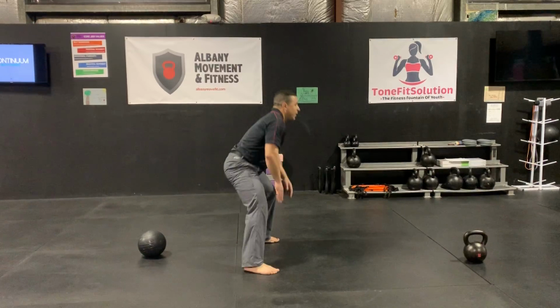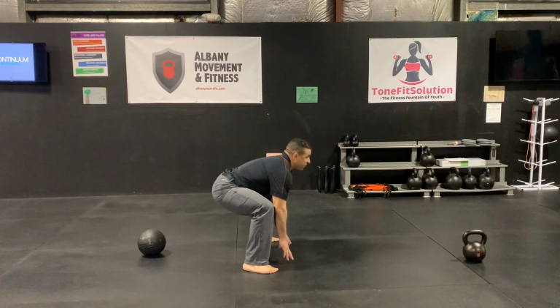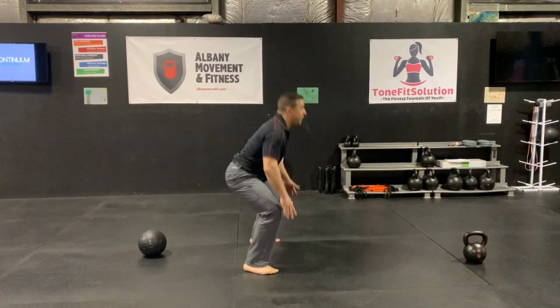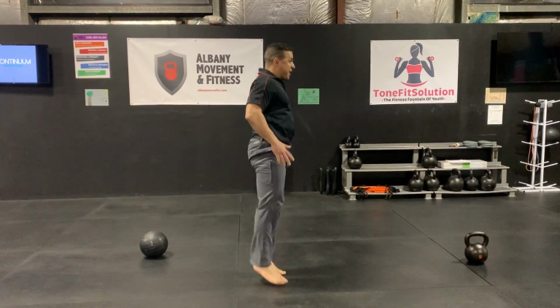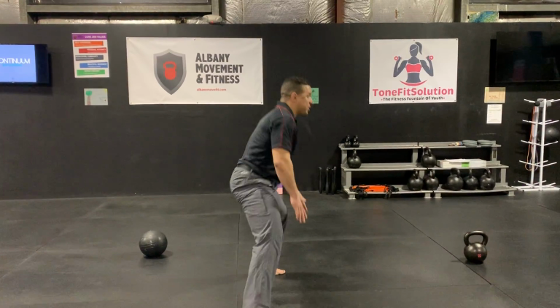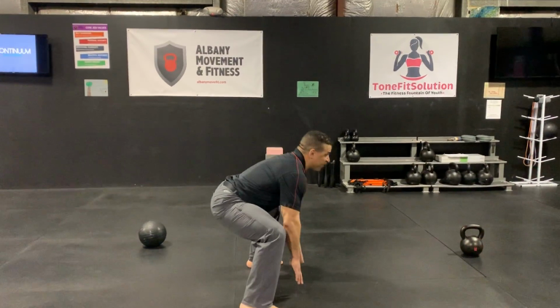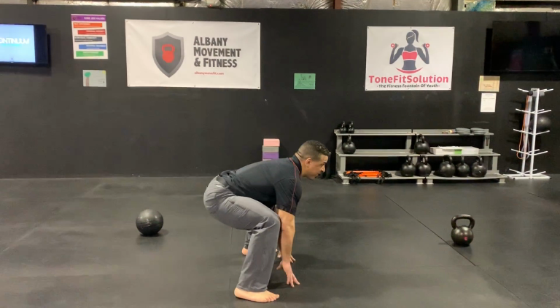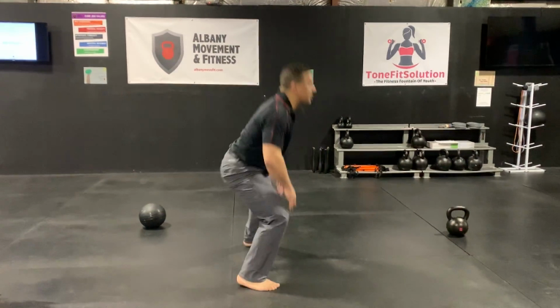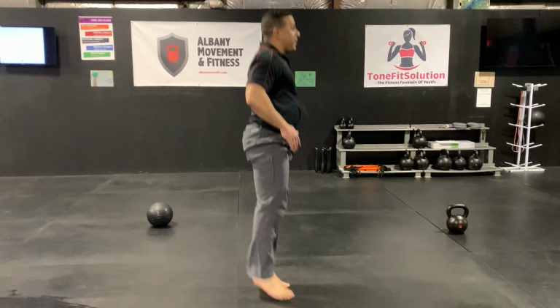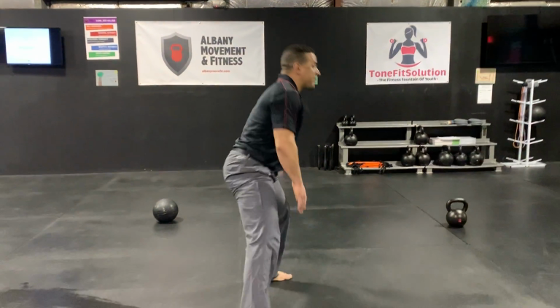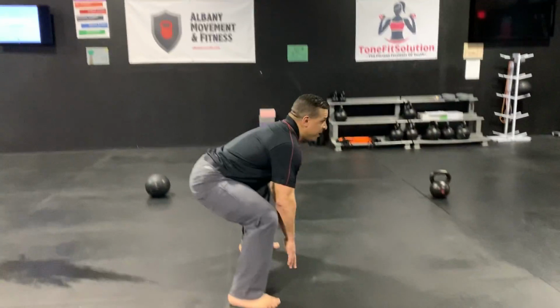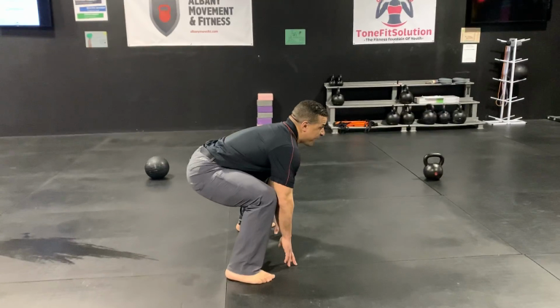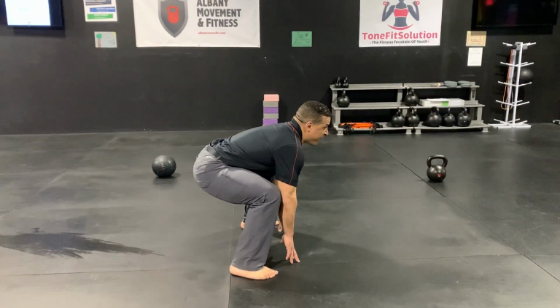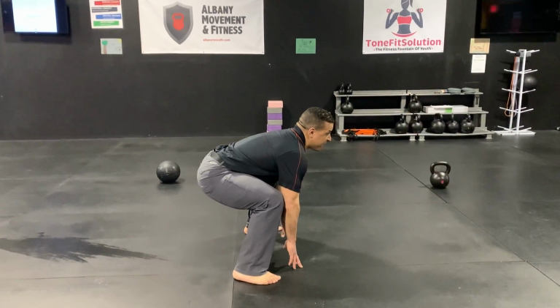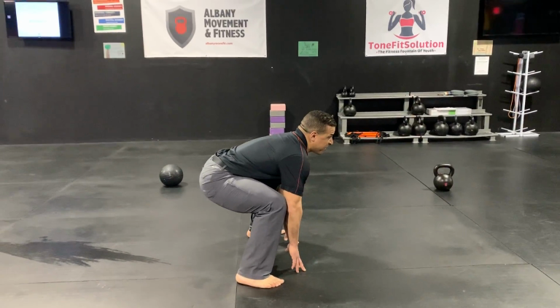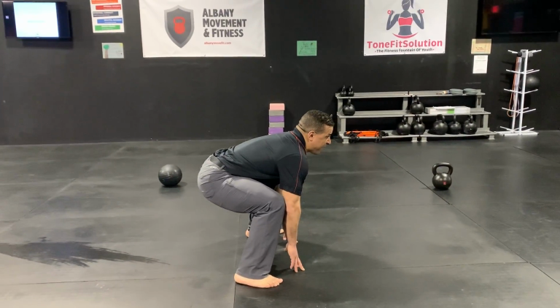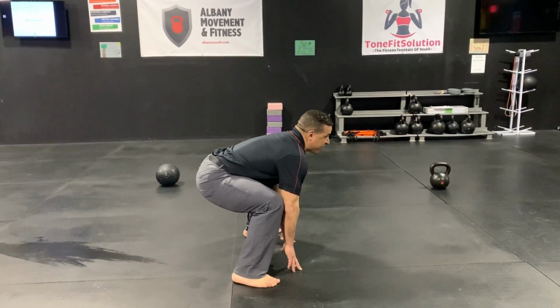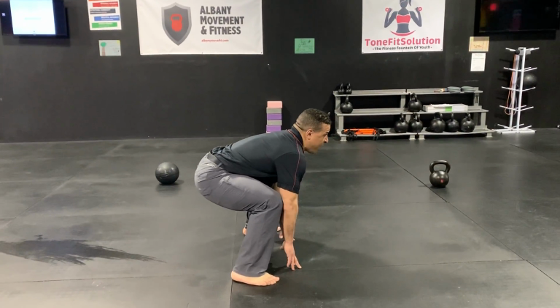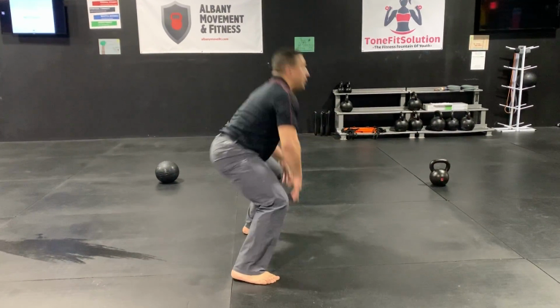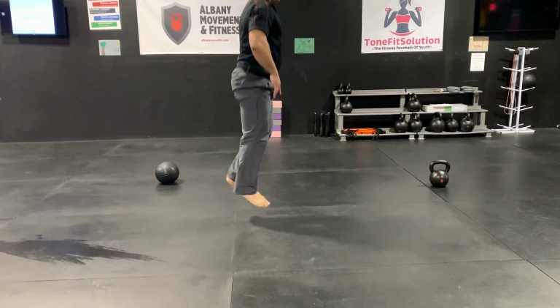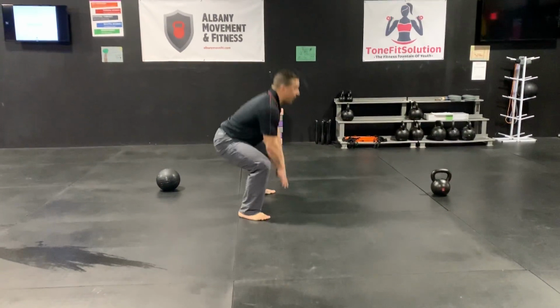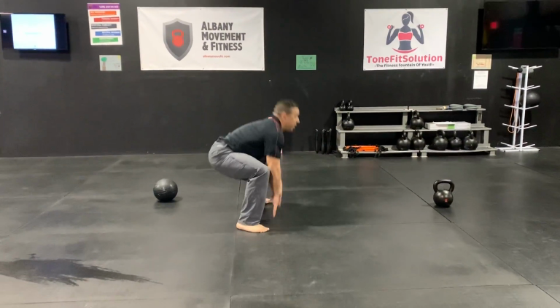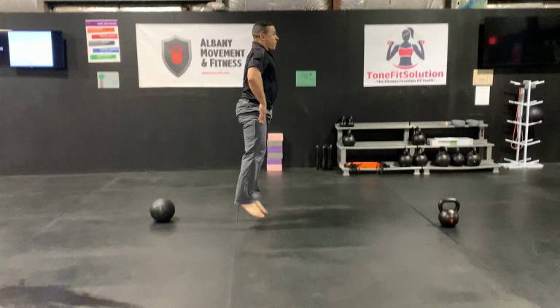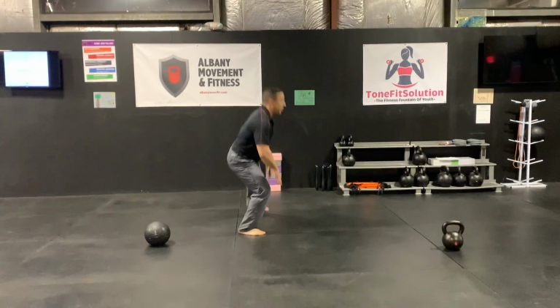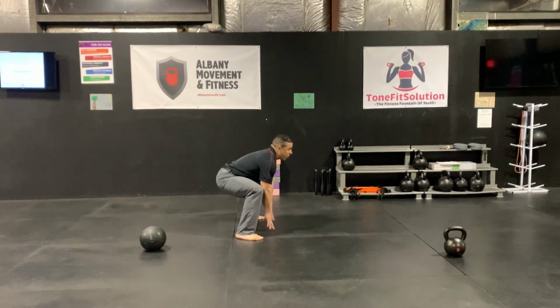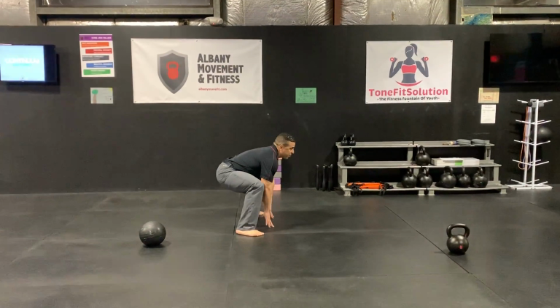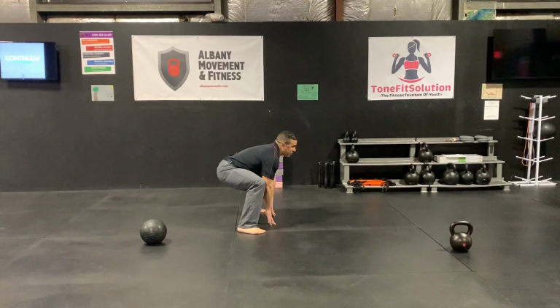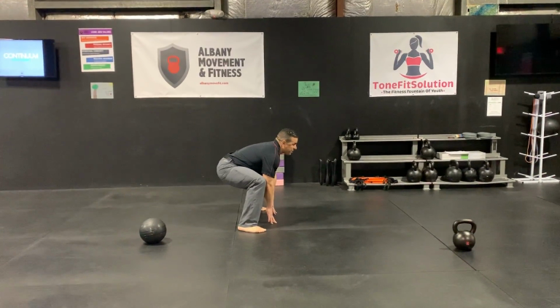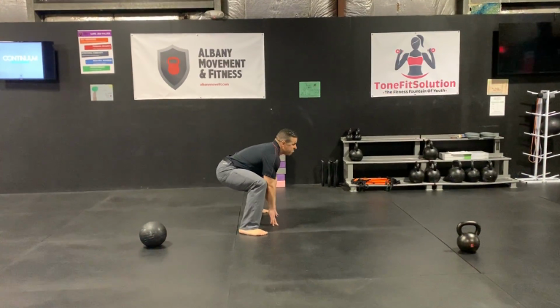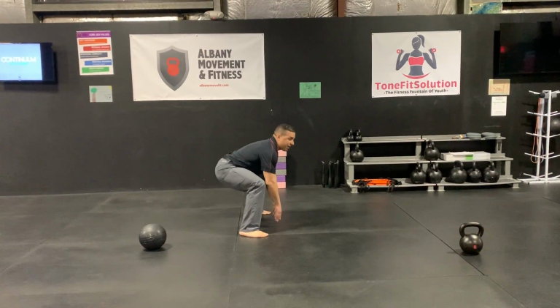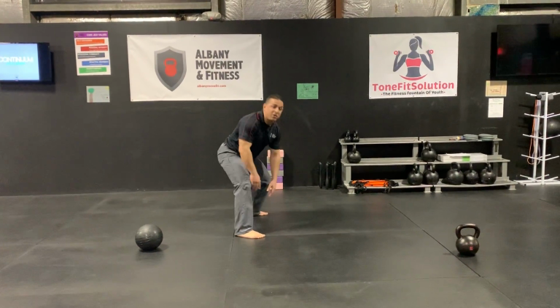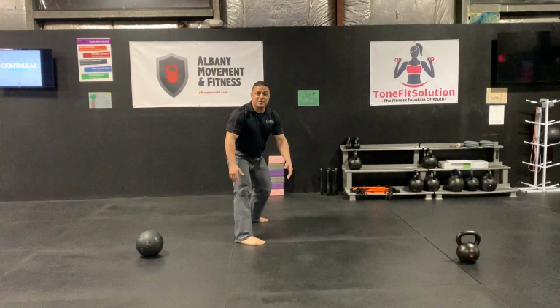Come to full hip extension — this is flexion, extension — and you can make this as much of a plyometric as you want, so you can jump a little more. That's what plyometric means, without getting all scientific.